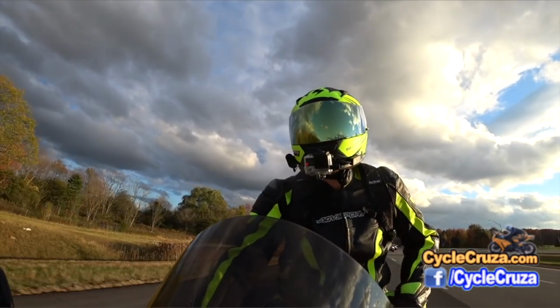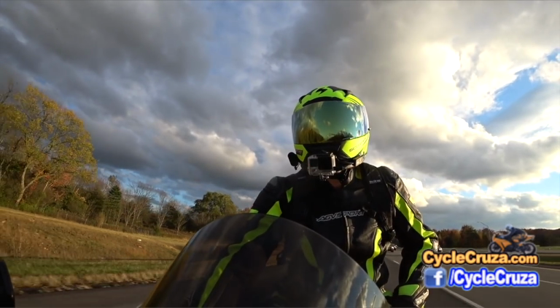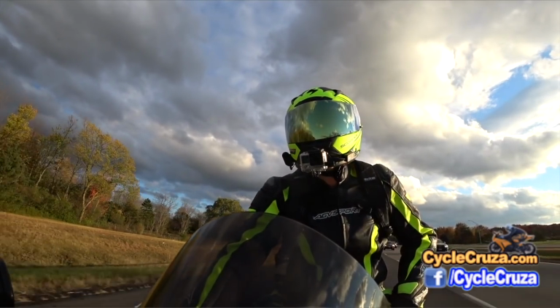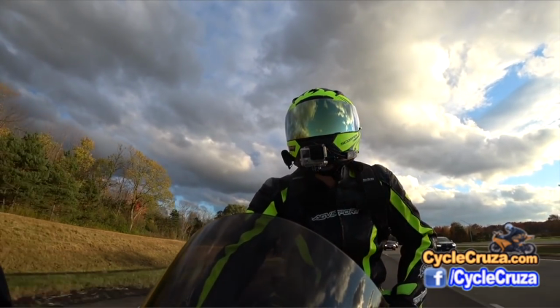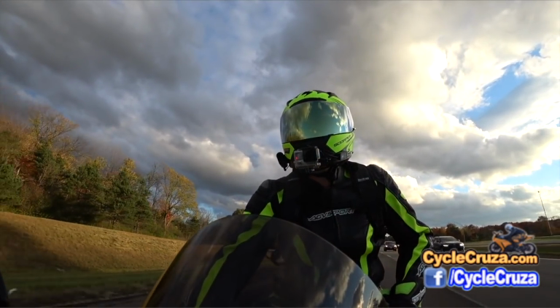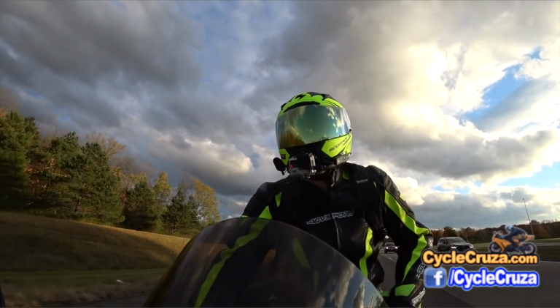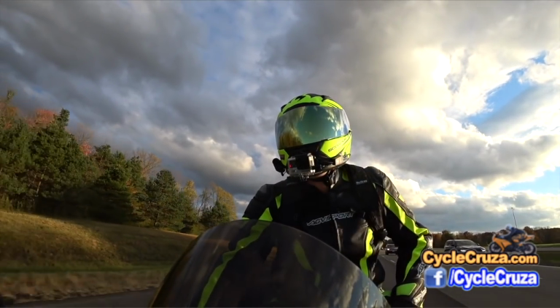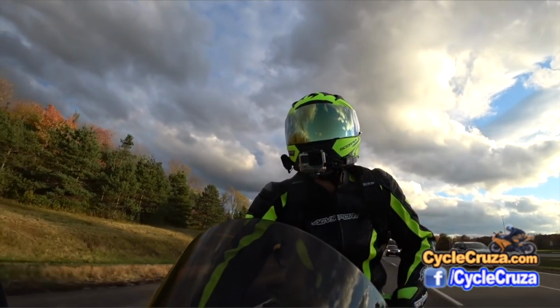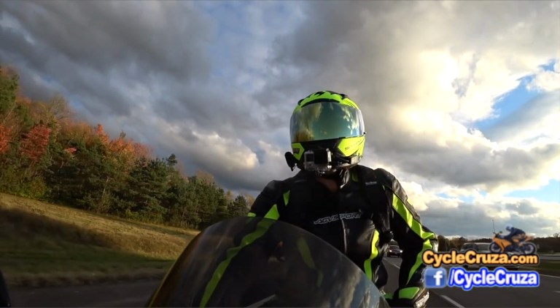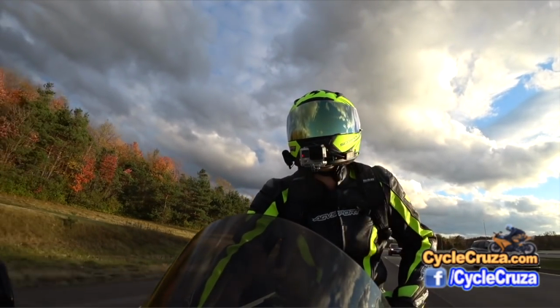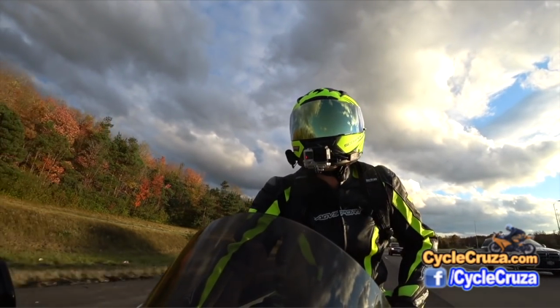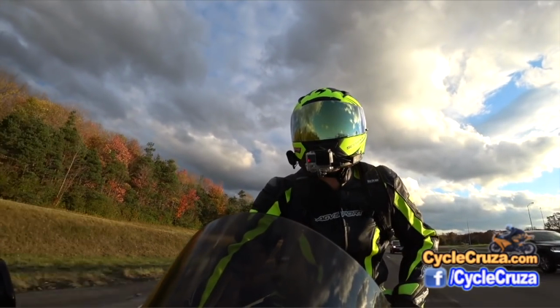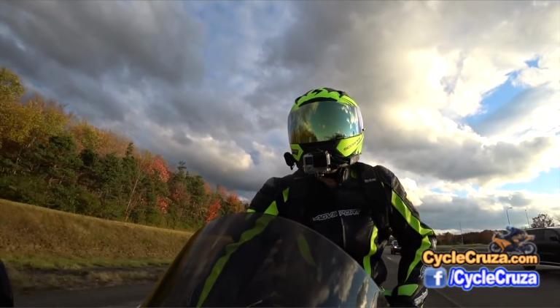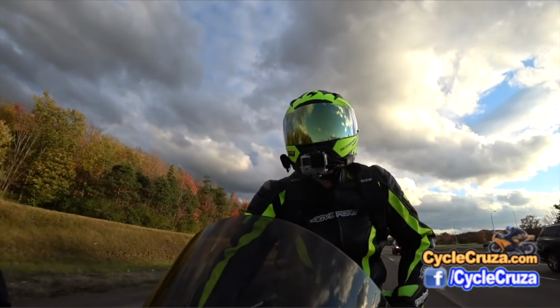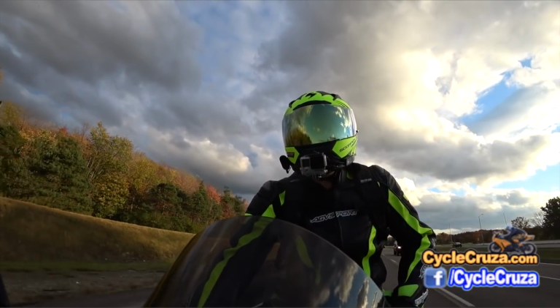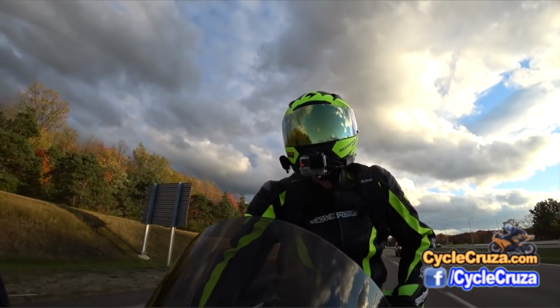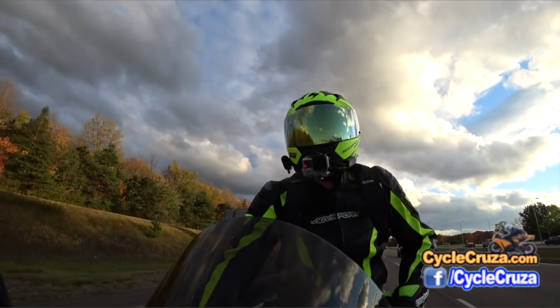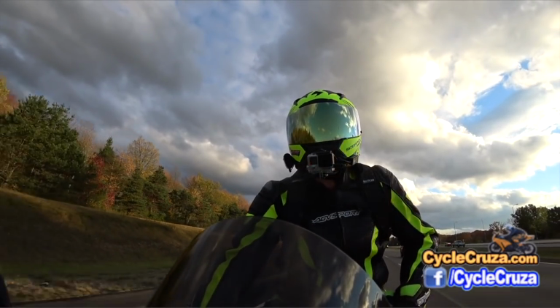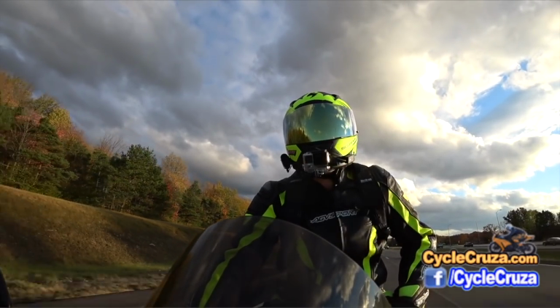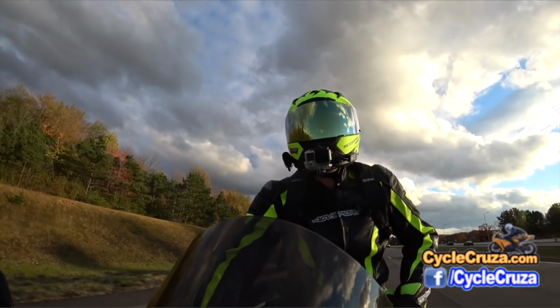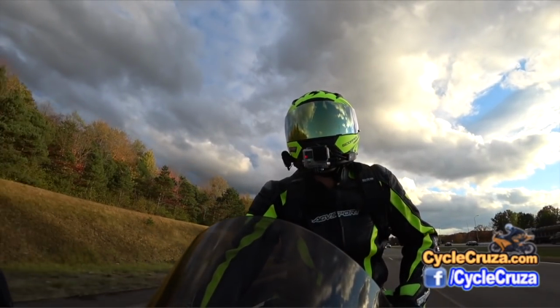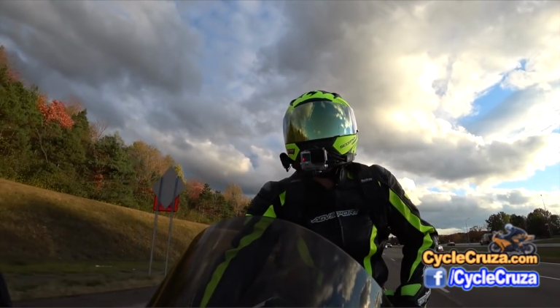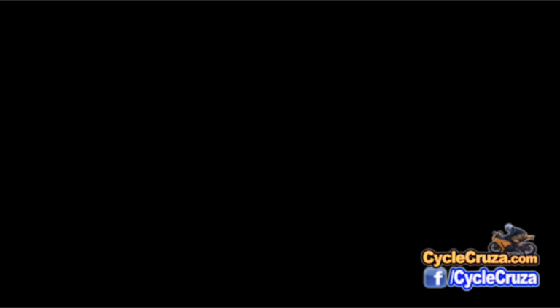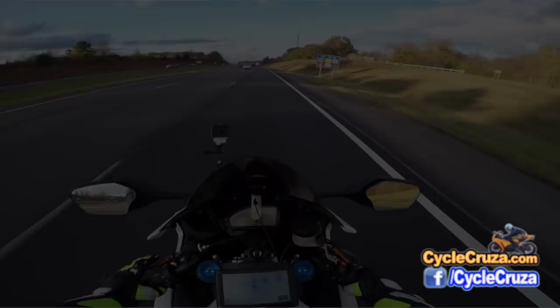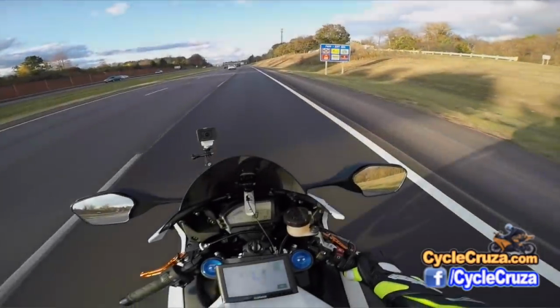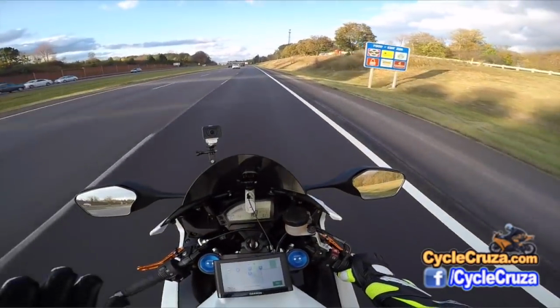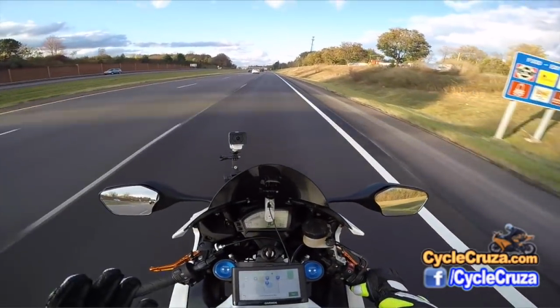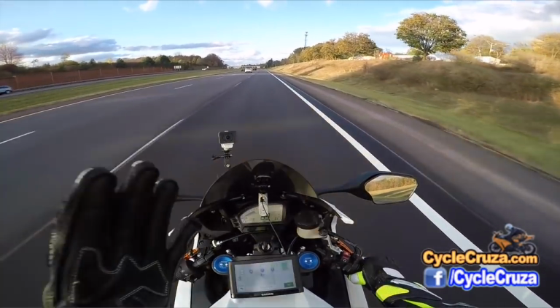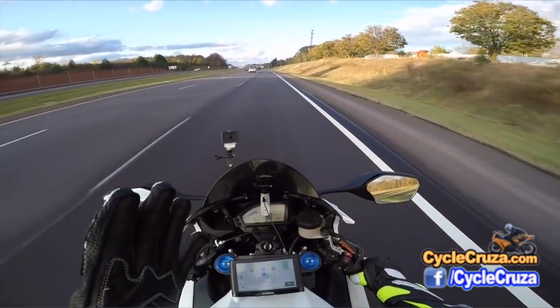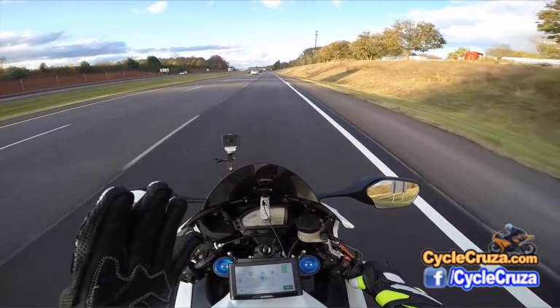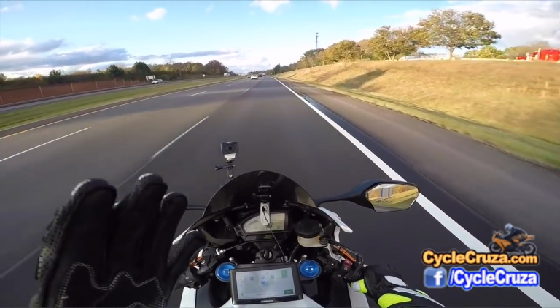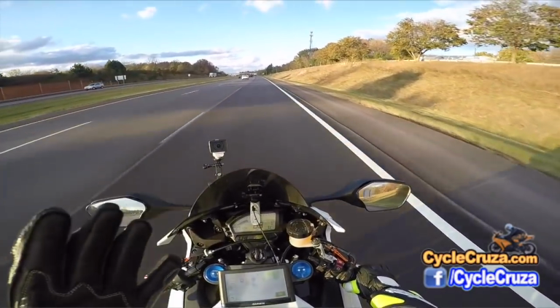A loose helmet is what you don't want — it can compromise your safety. I know a lot of you guys always ask me, Cycle Cruiser, how quiet is the helmet?